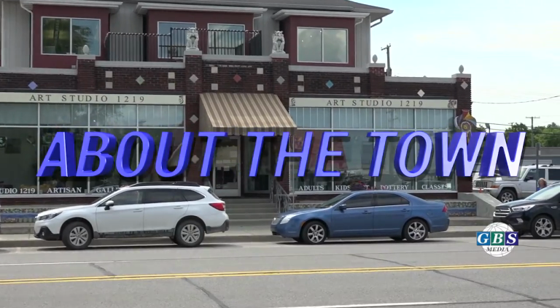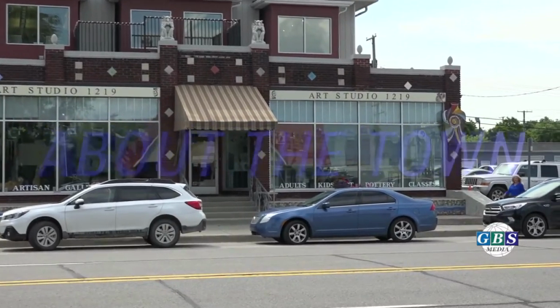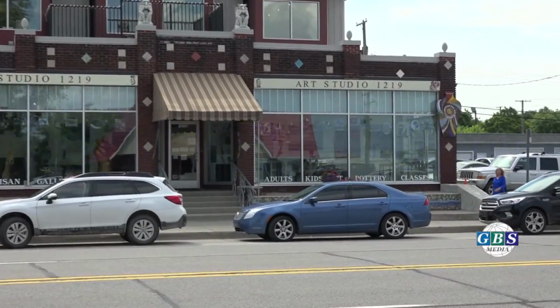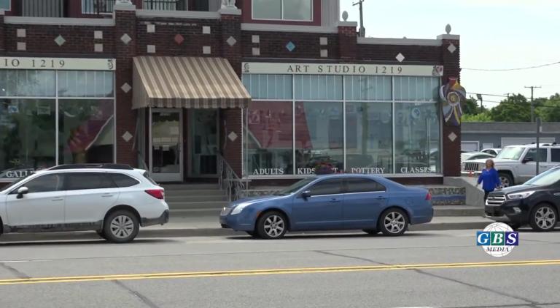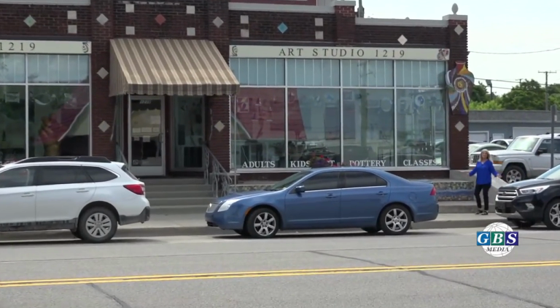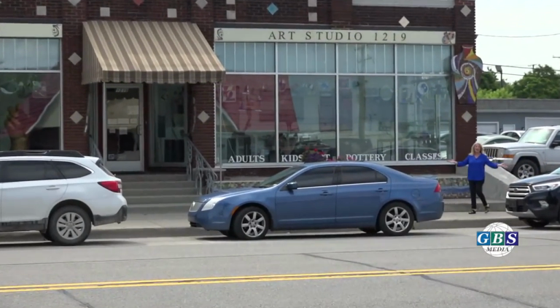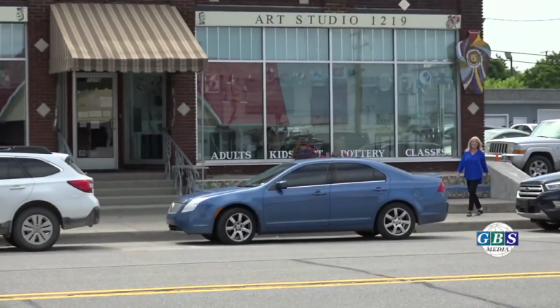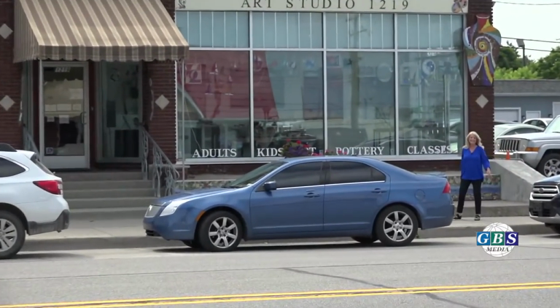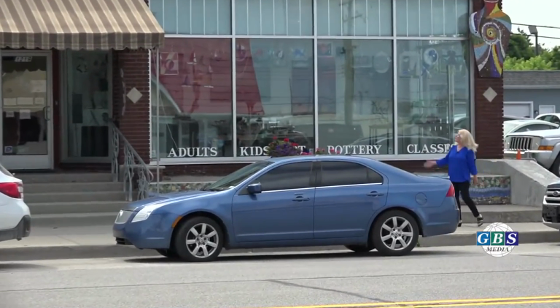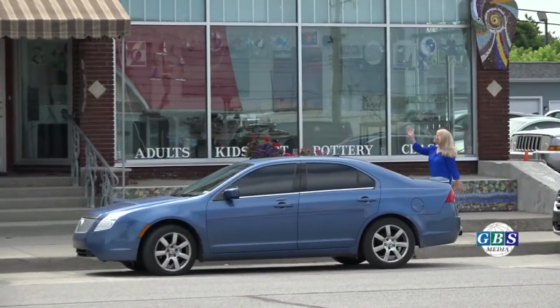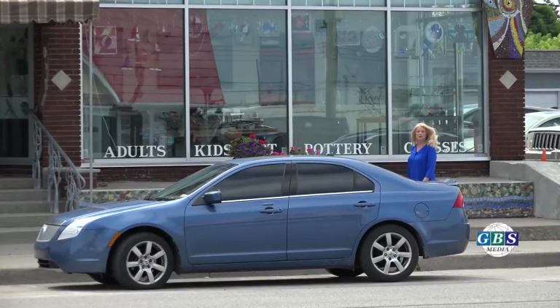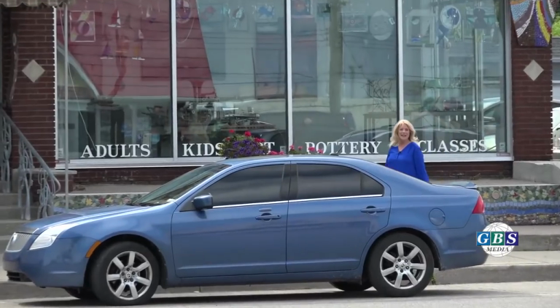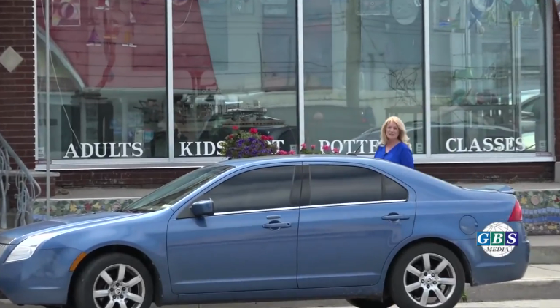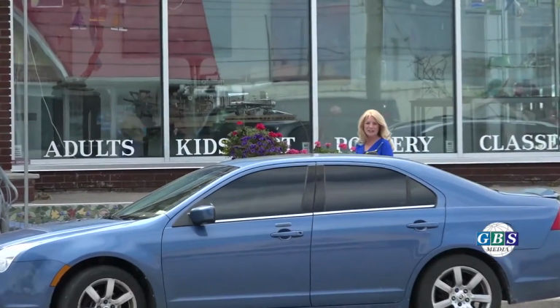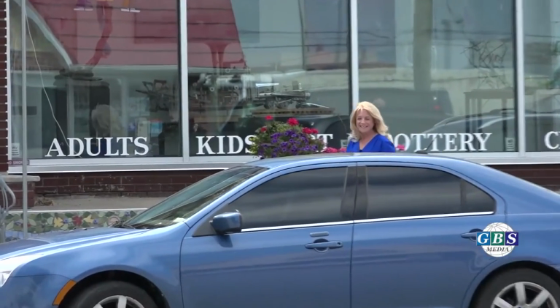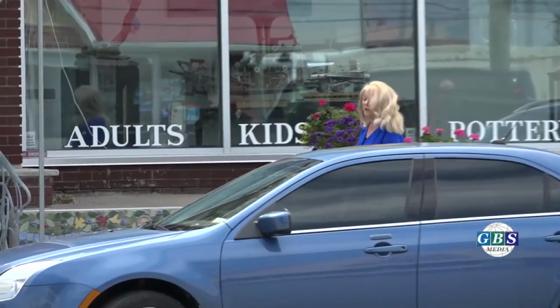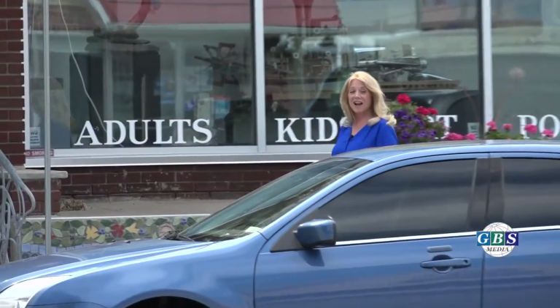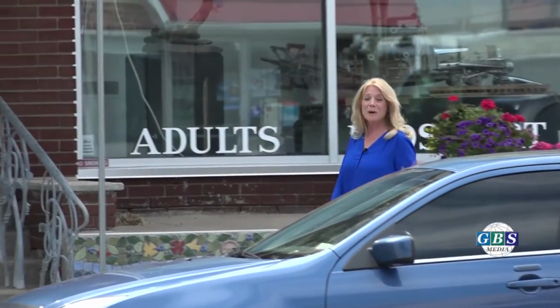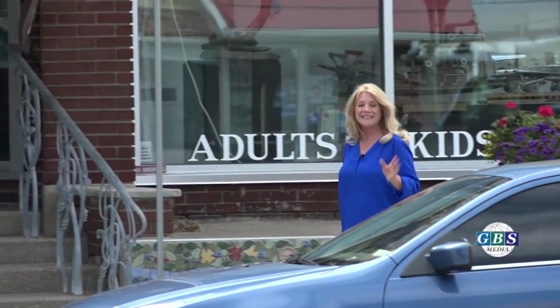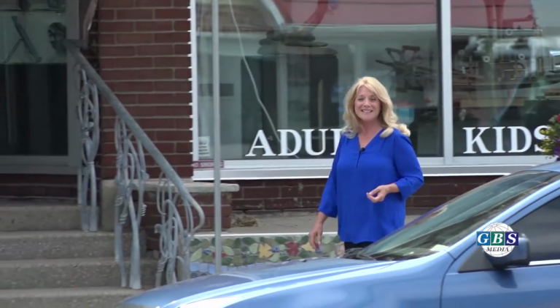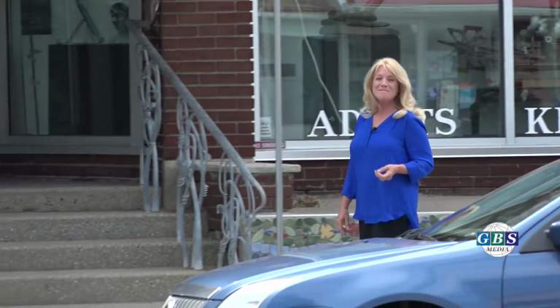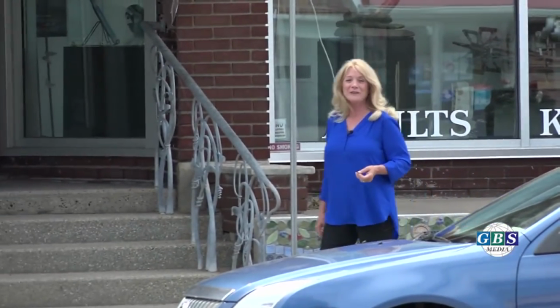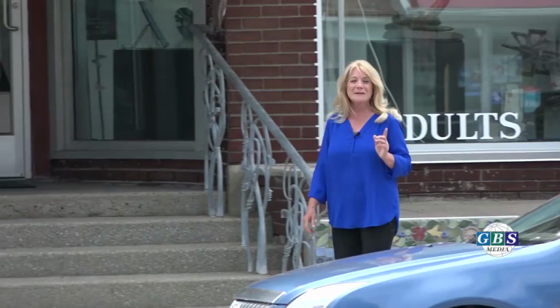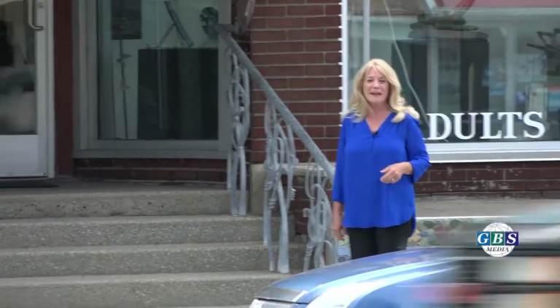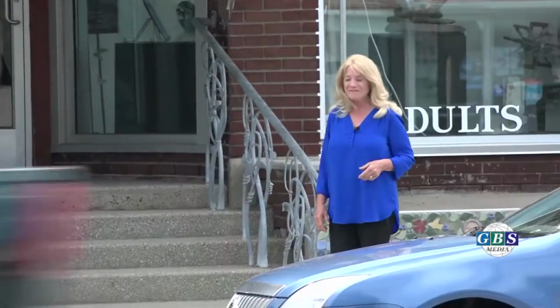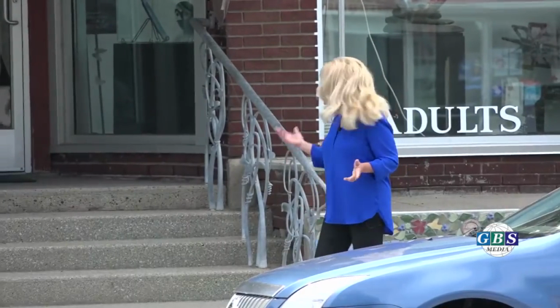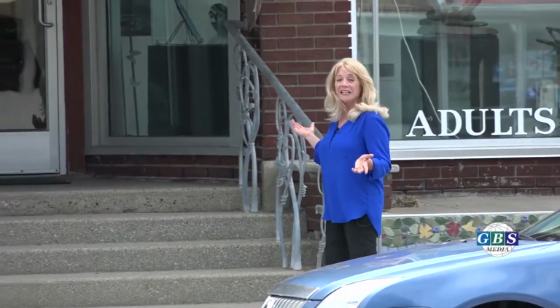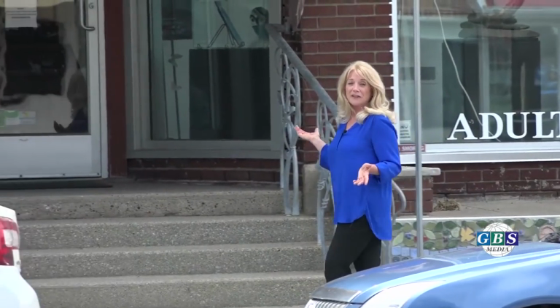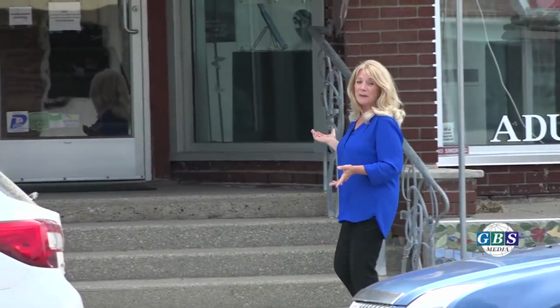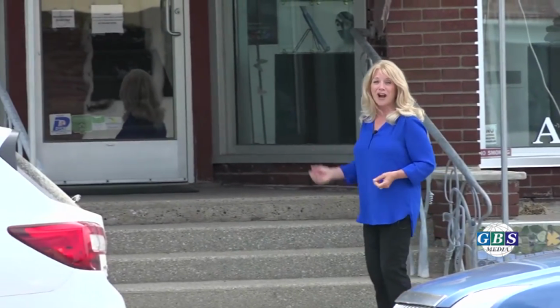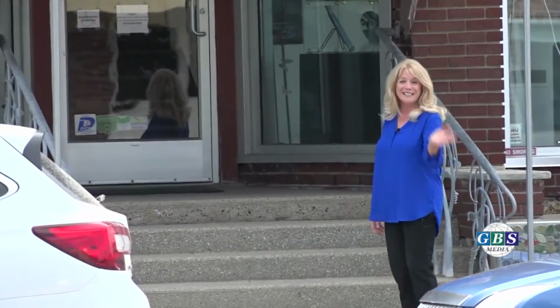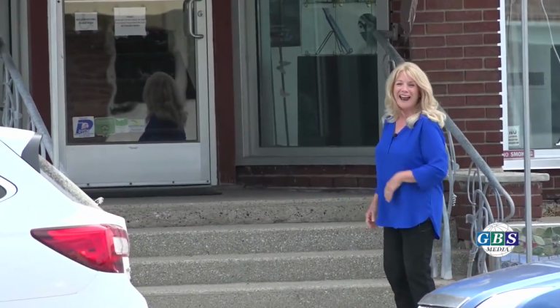Hi, I'm Colleen Everett with Blue Water Healthy Living. I'm here at Studio 1219 in Port Huron. We're here to talk to two amazing artists, Mike Henrich and Tim Shoemaker. They're just getting ready for their upcoming show. Let's check it out.